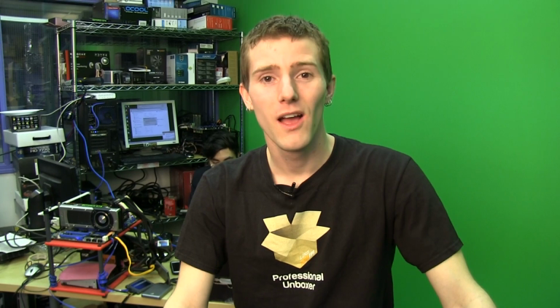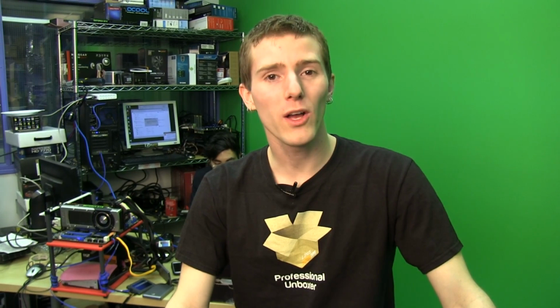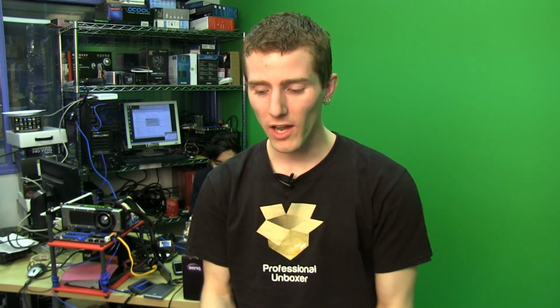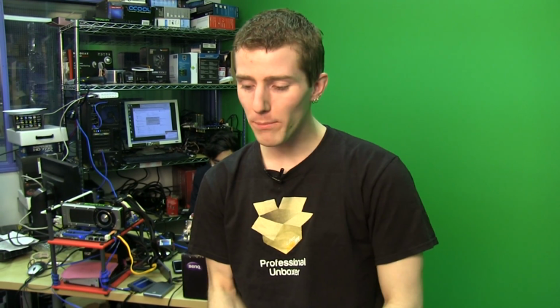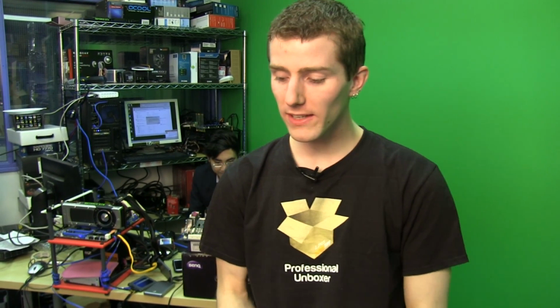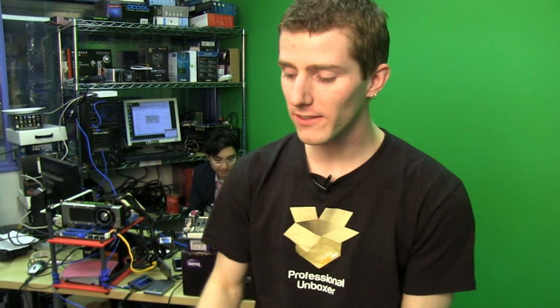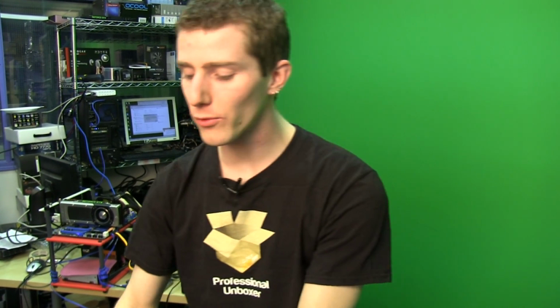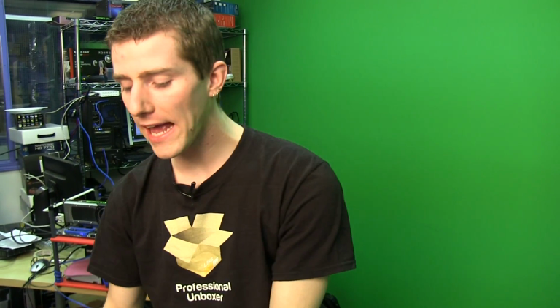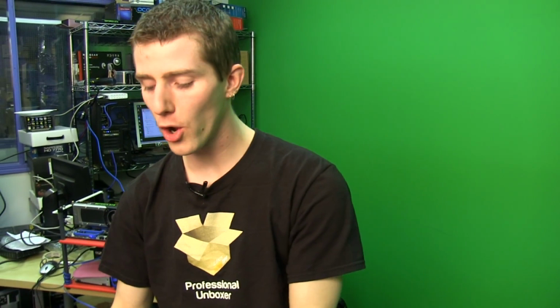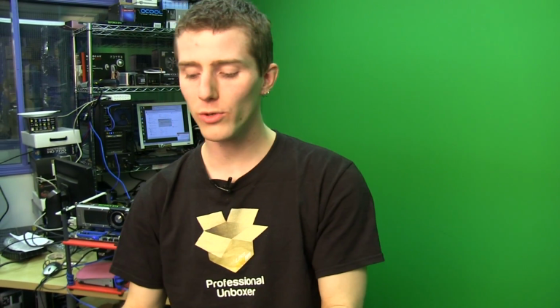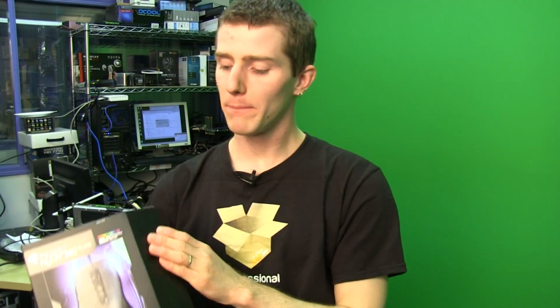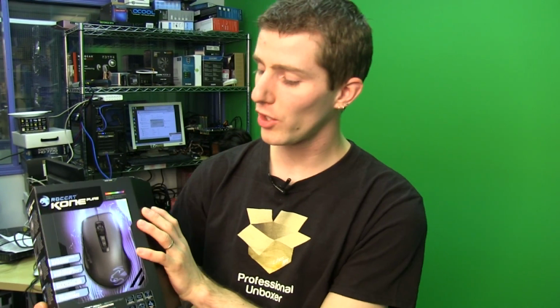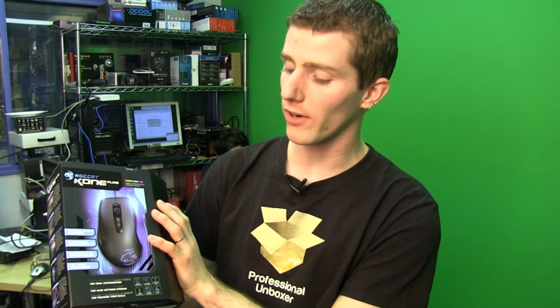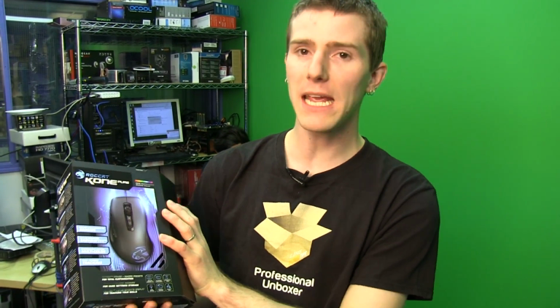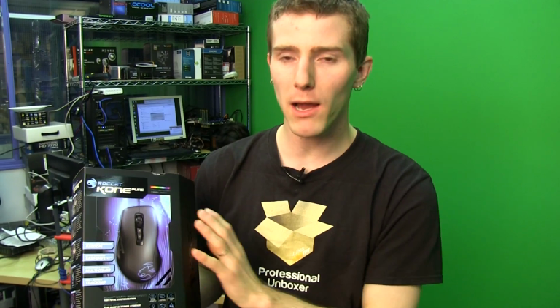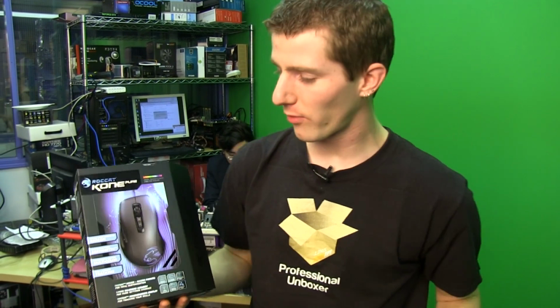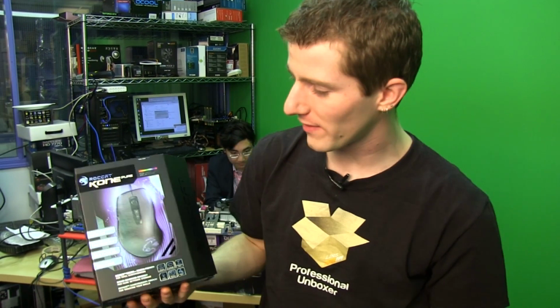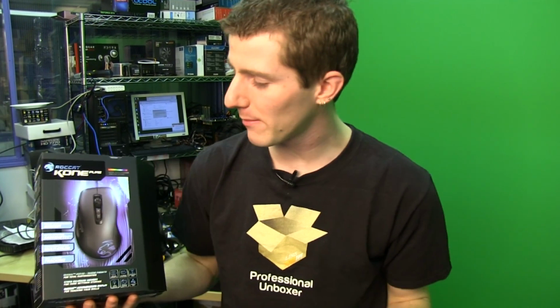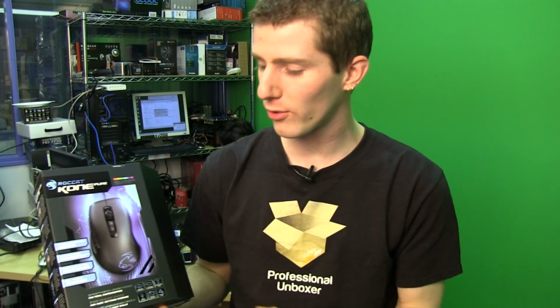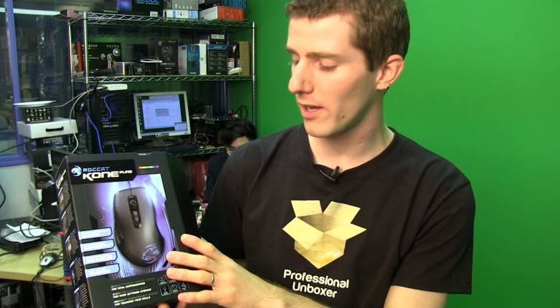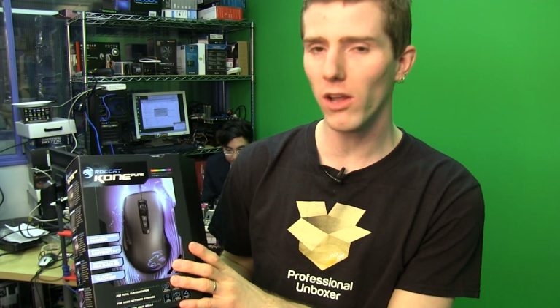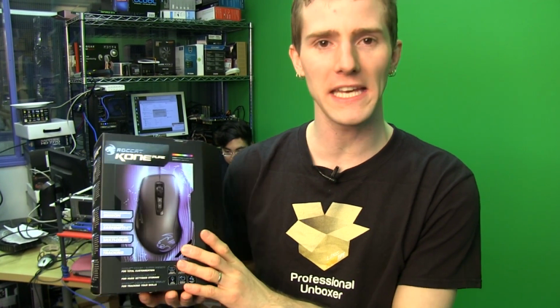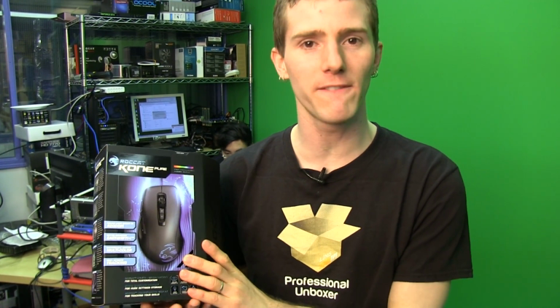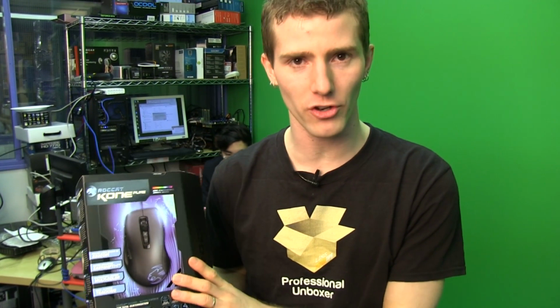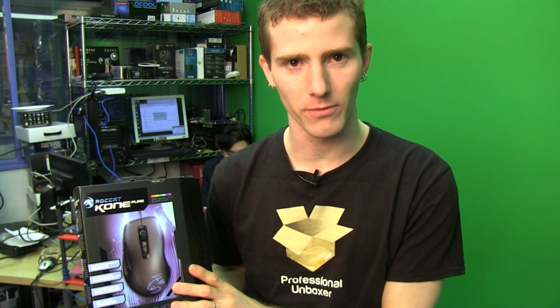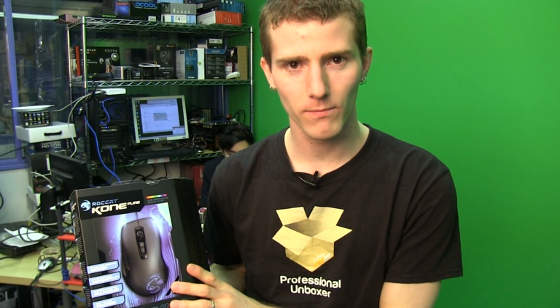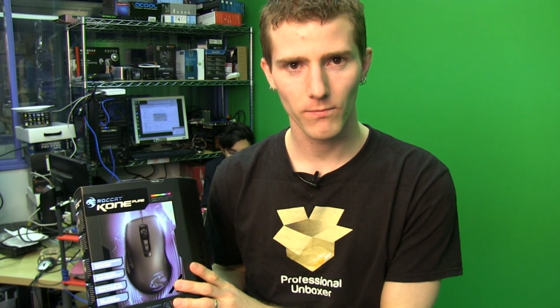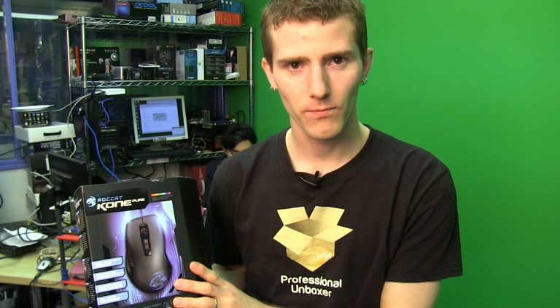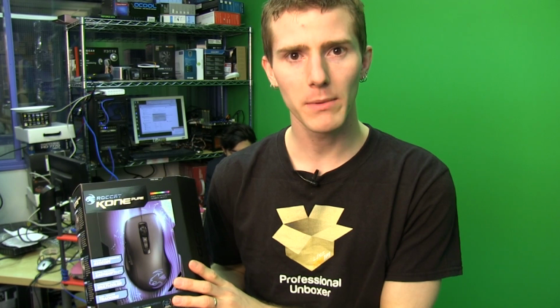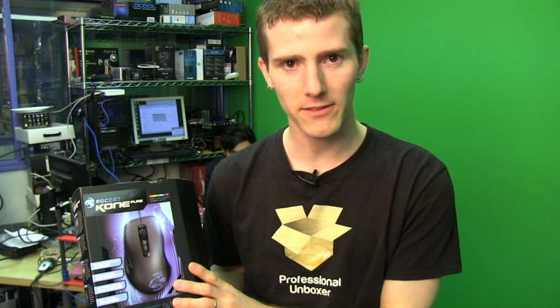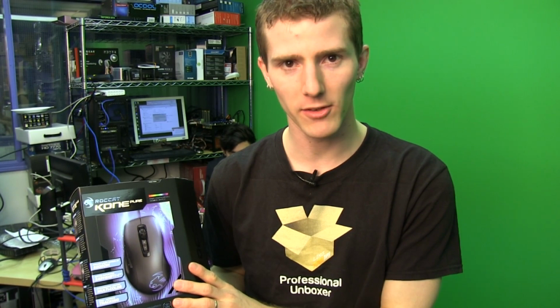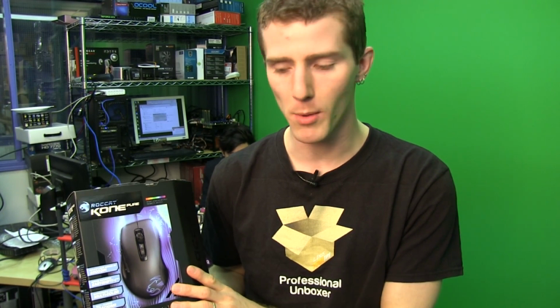Welcome to another unboxing. This is the Roccat Kone Pure, a gaming mouse for the gamers who want all of the gaming features. I'm gonna let that sink in for a moment.